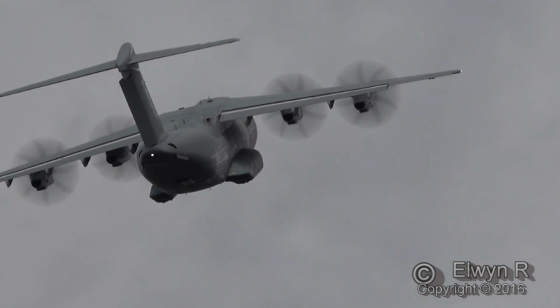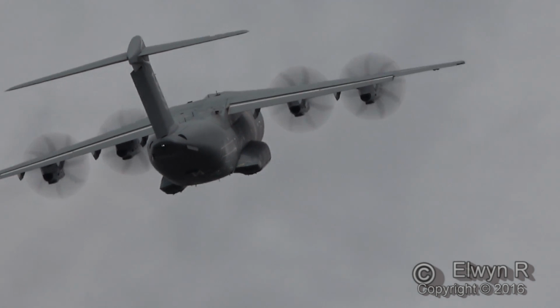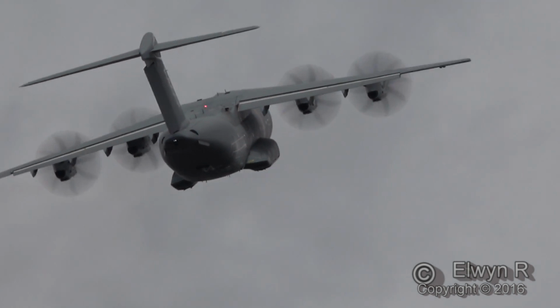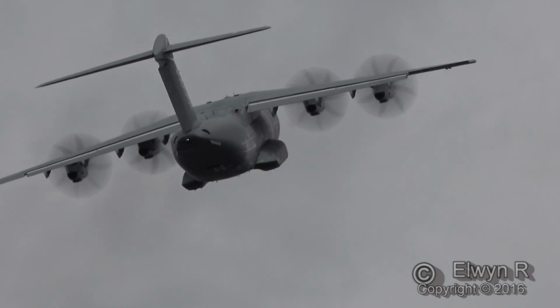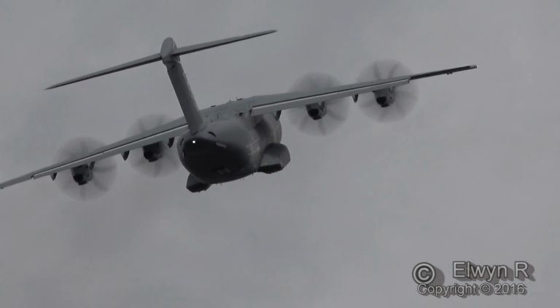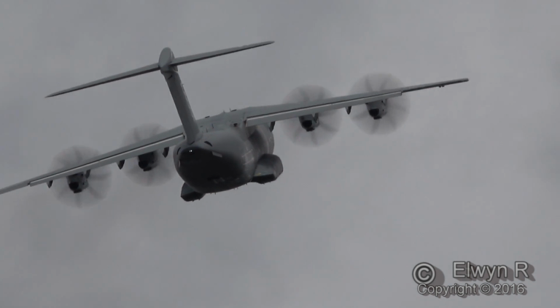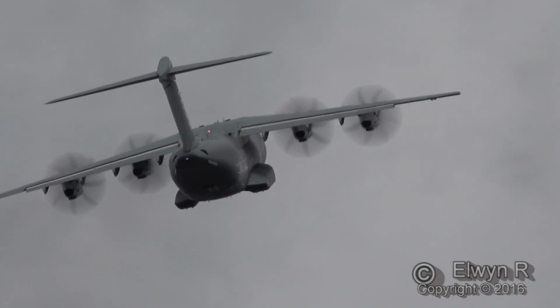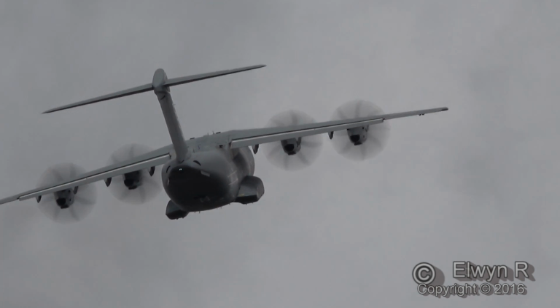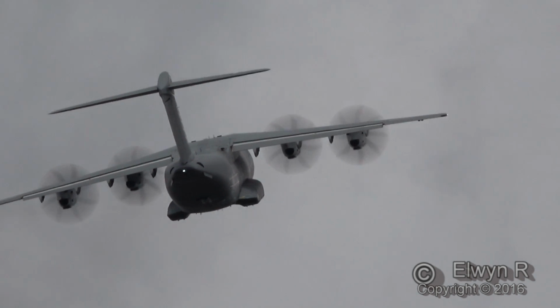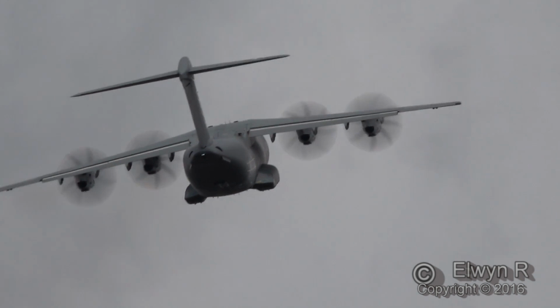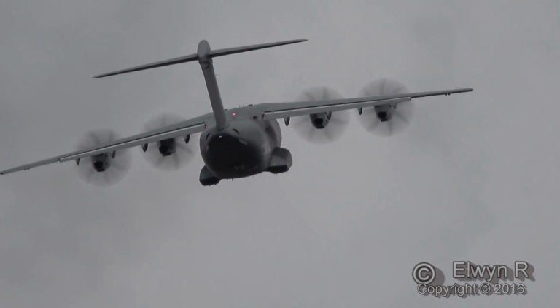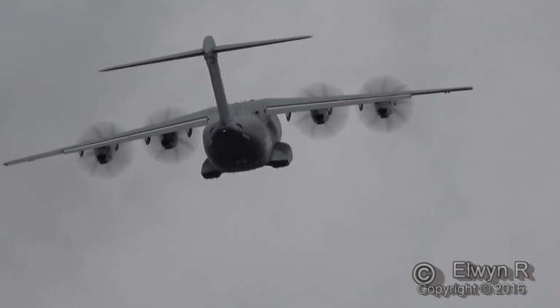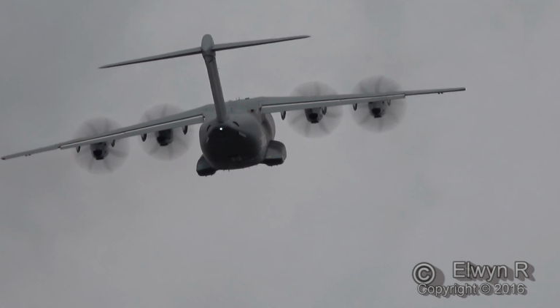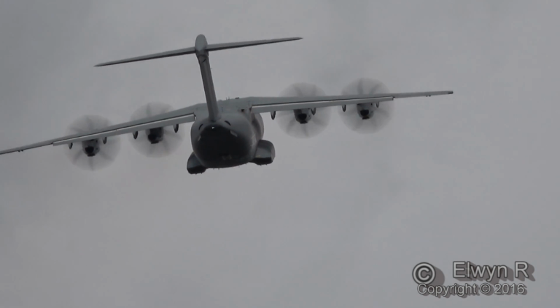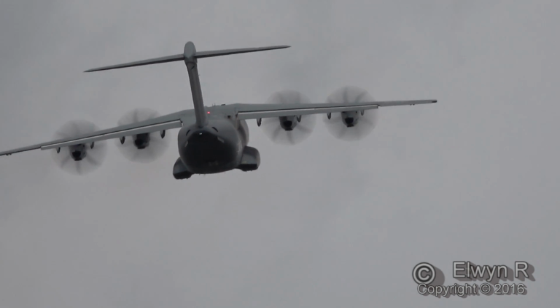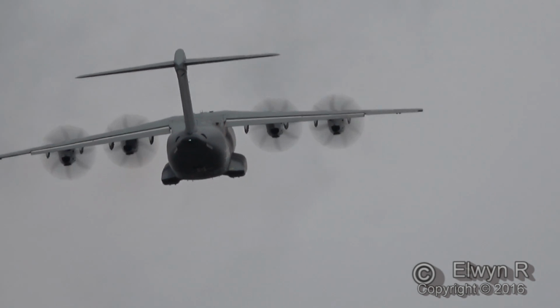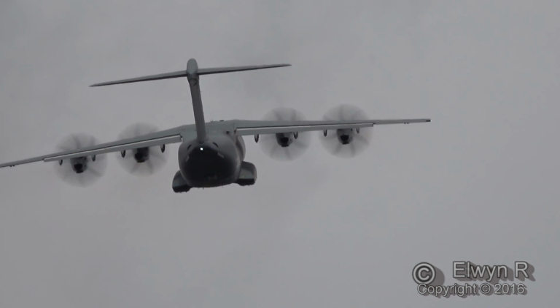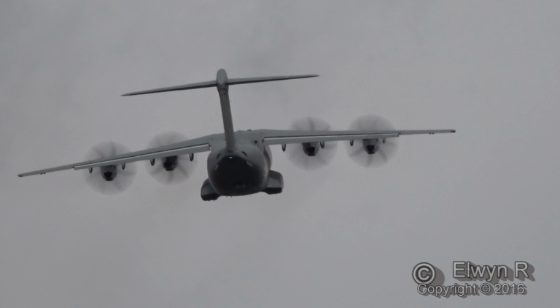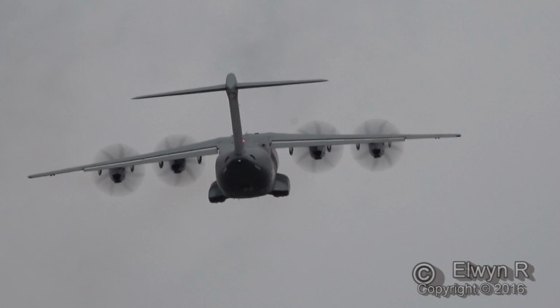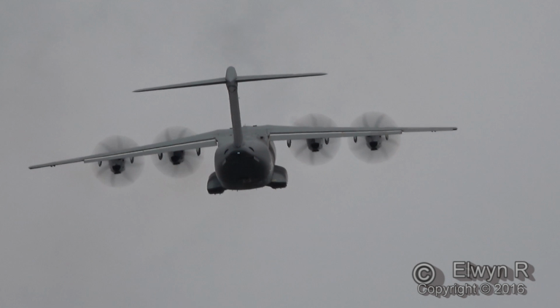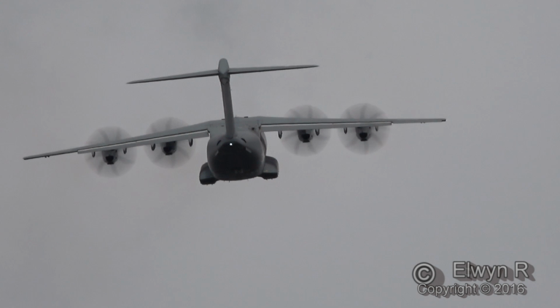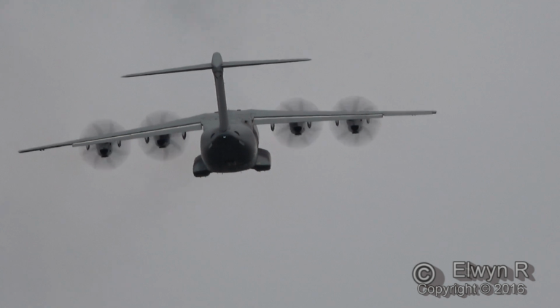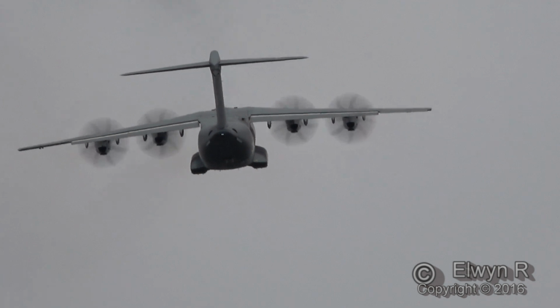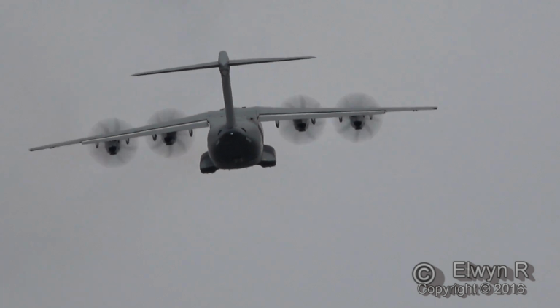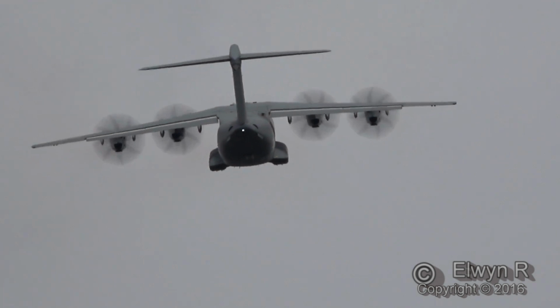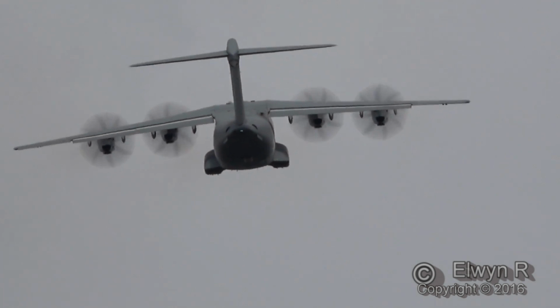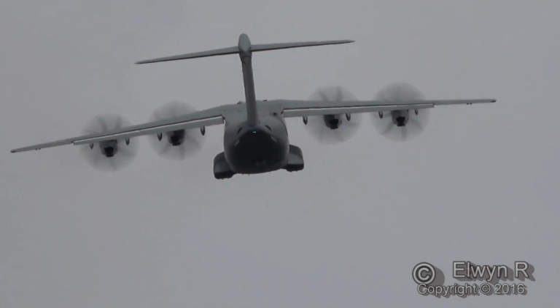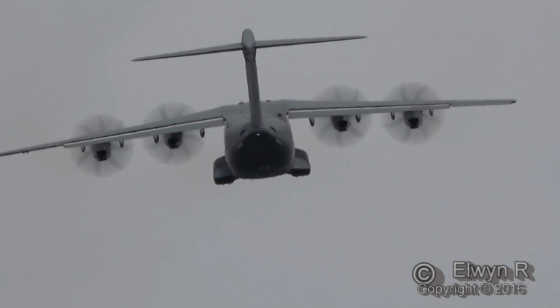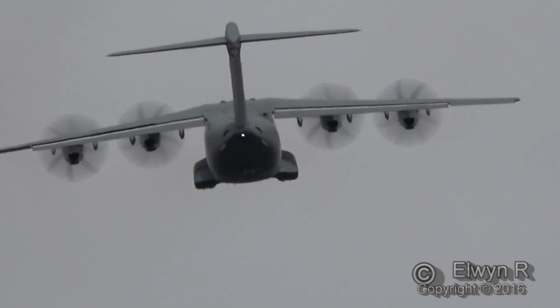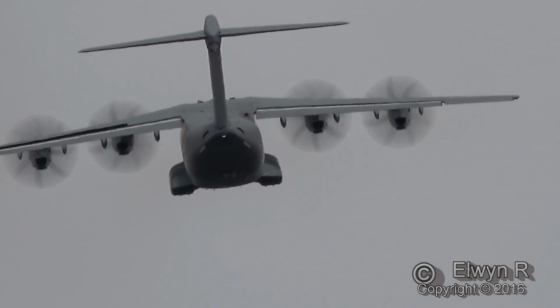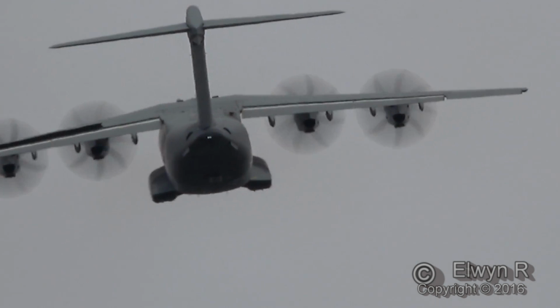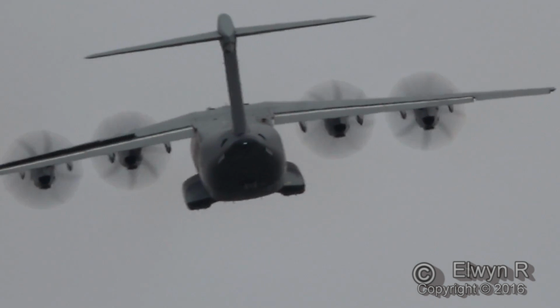This aircraft just does things that a large aircraft of that size and weight should not be able to do. That angle of climb is about 25 degrees. Absolutely unbelievable.